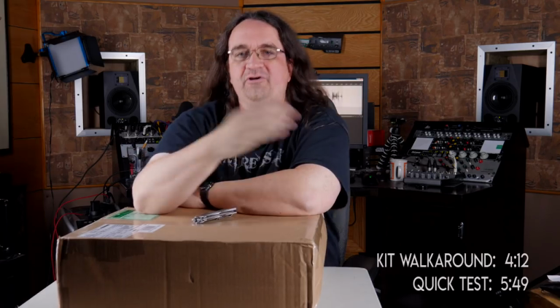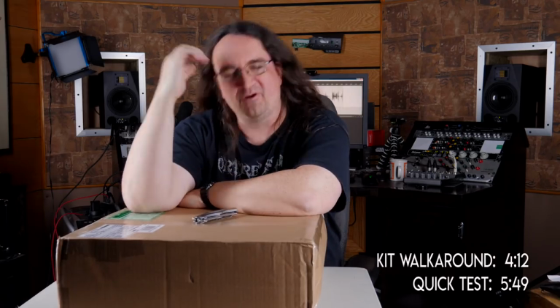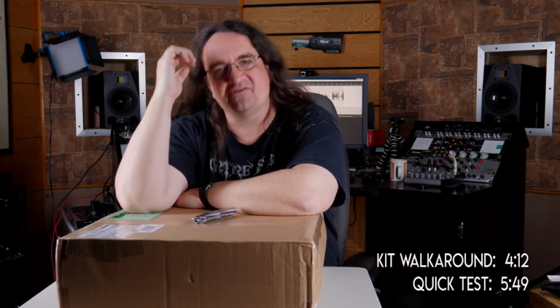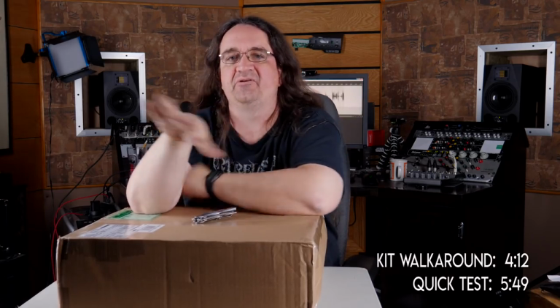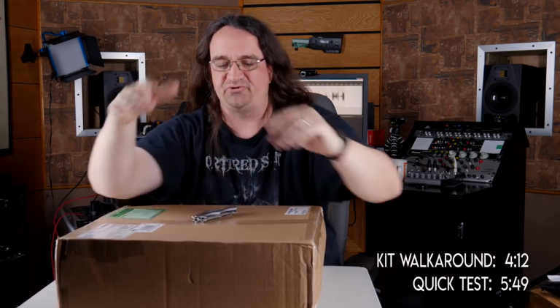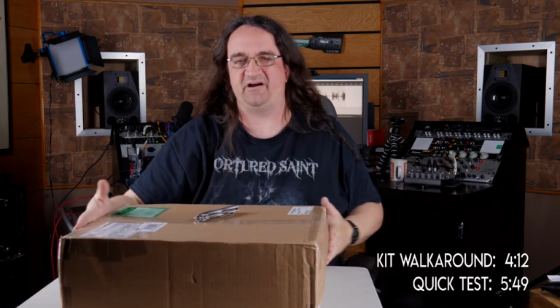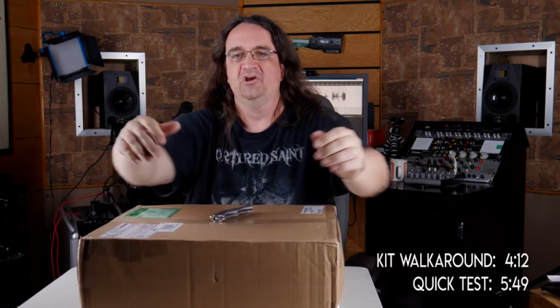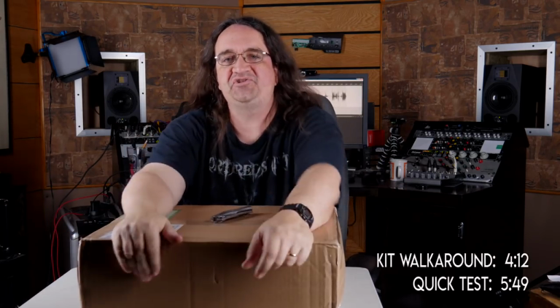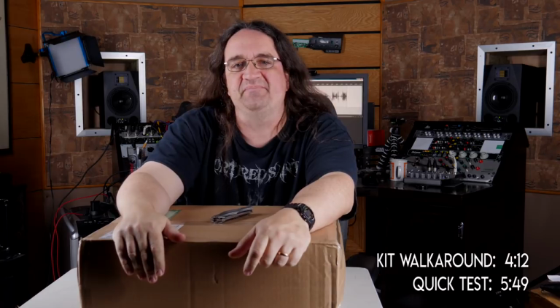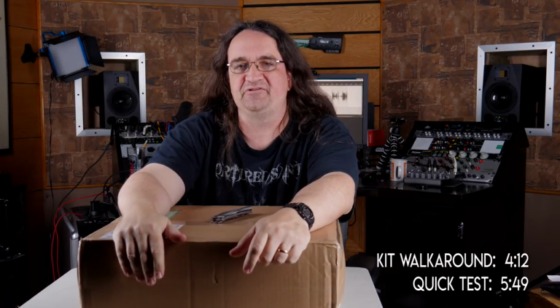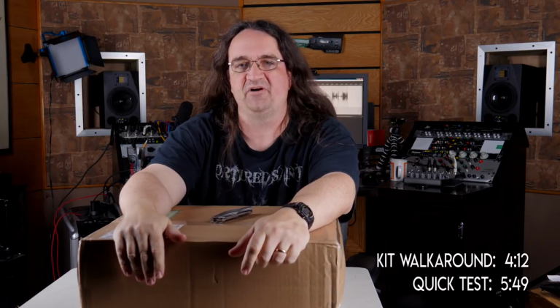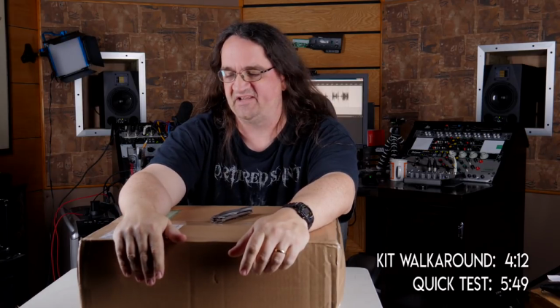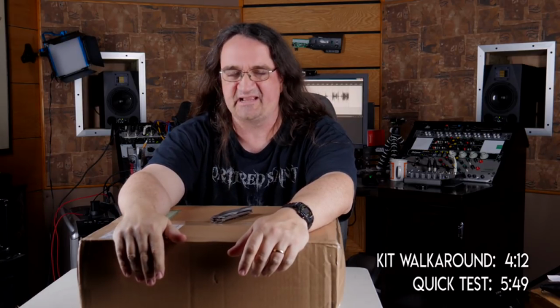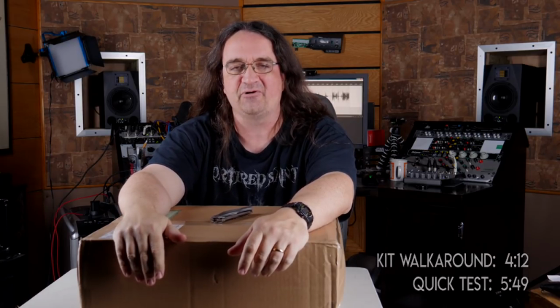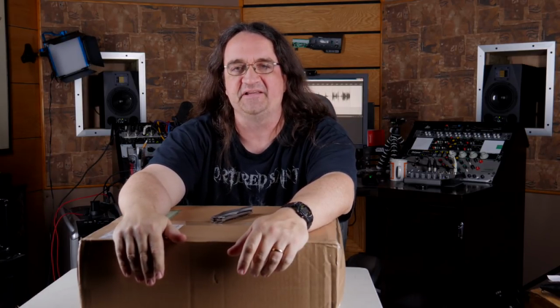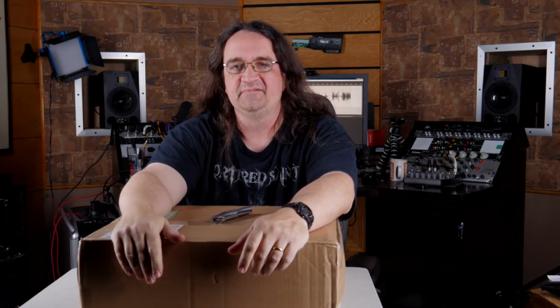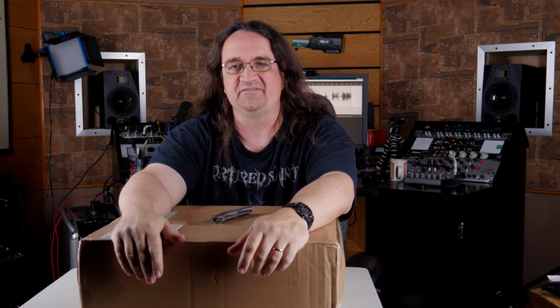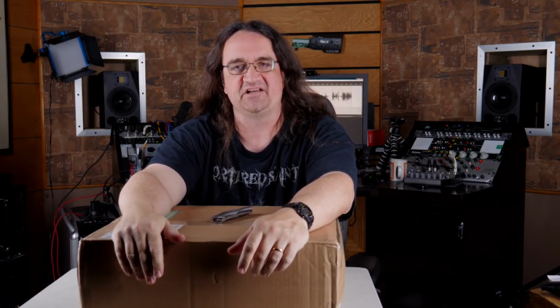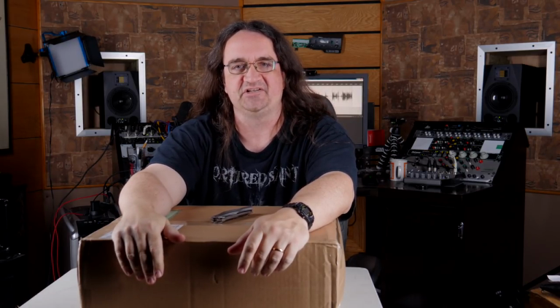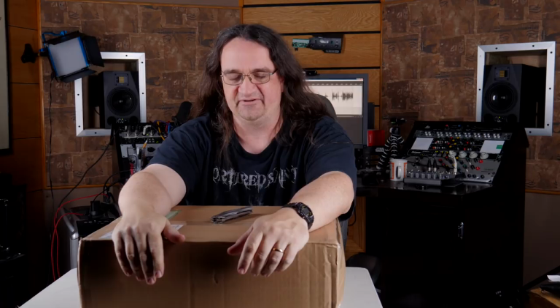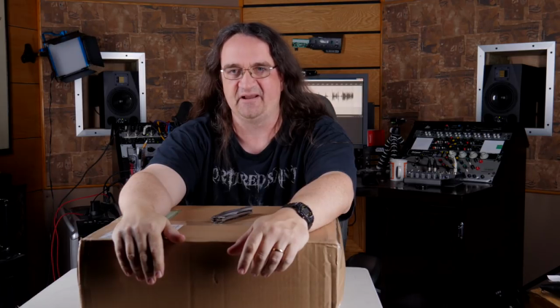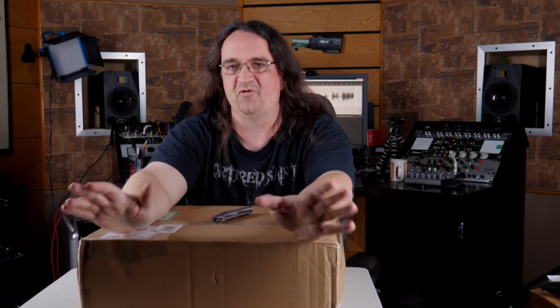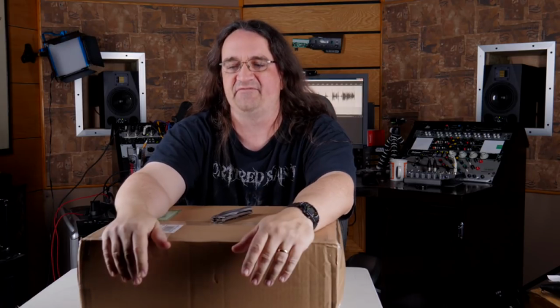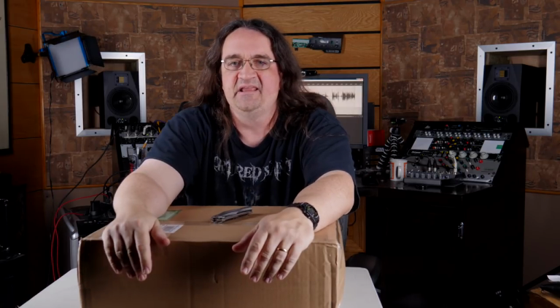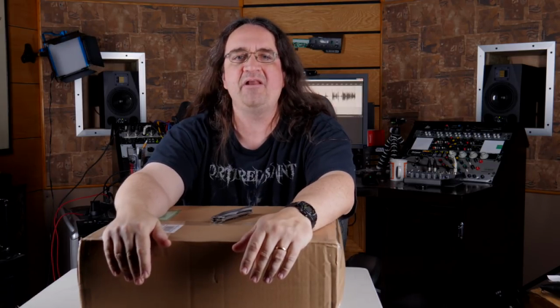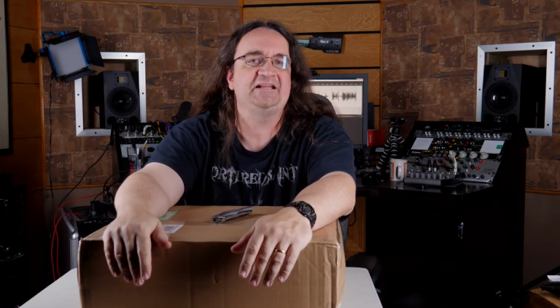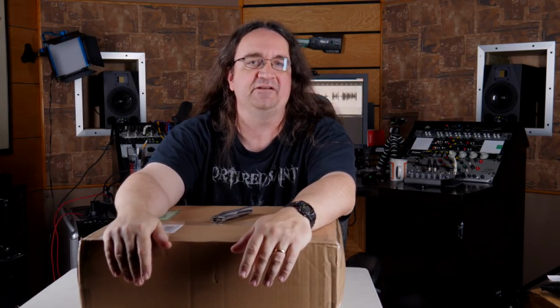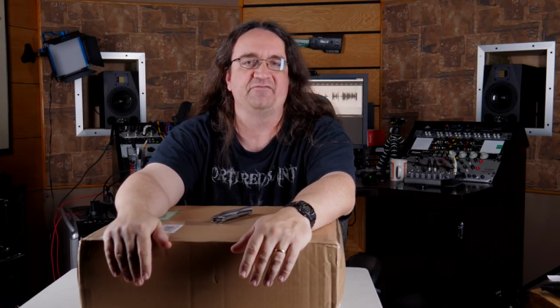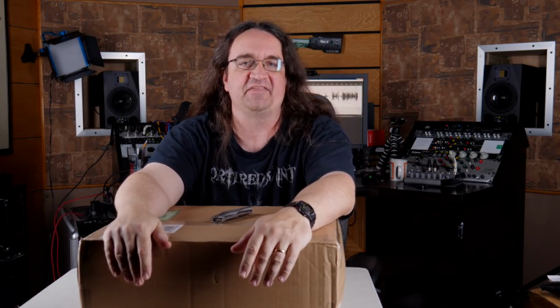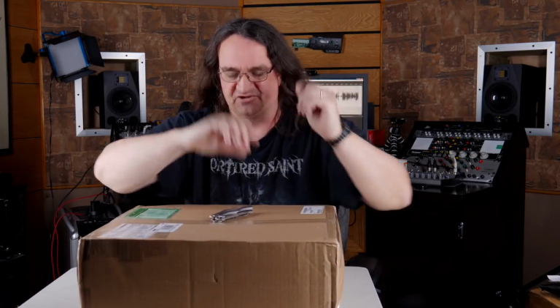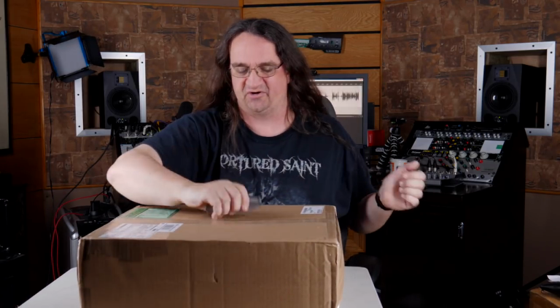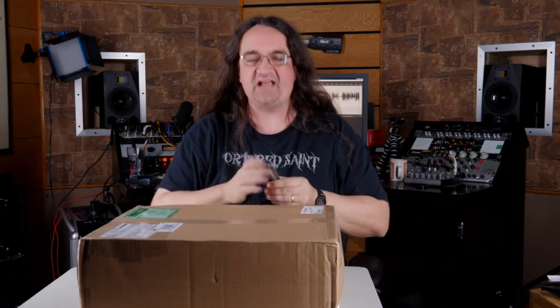We're back with another short unboxing, just a little something extra for you guys to watch. I've got to power through all these because I've just got so much gear piling up, and I want to do dedicated videos for everybody because I think they deserve it.